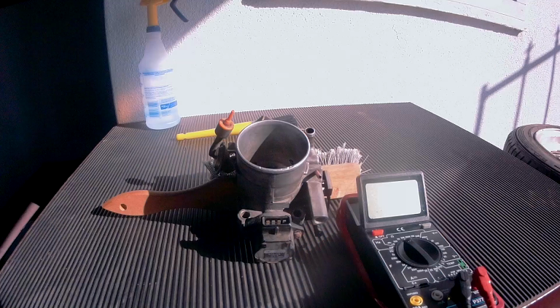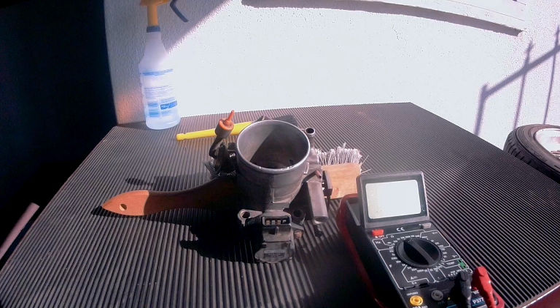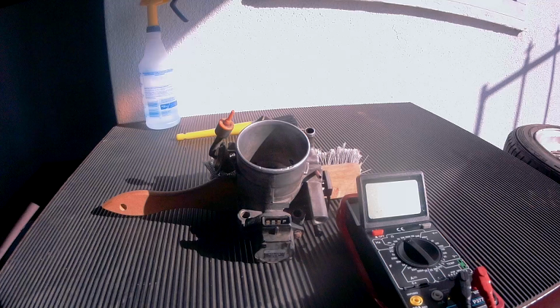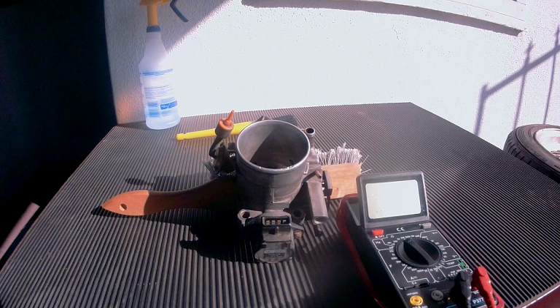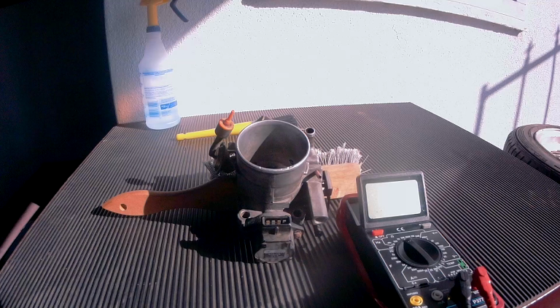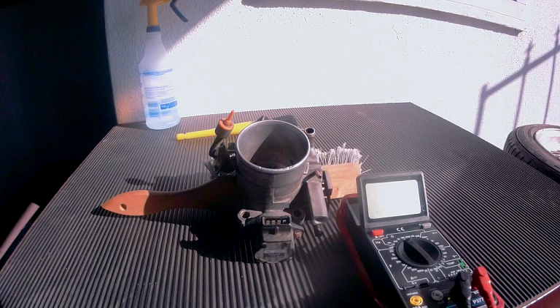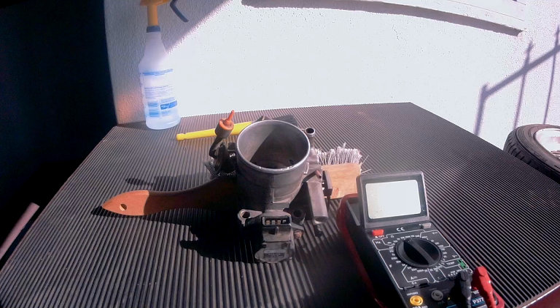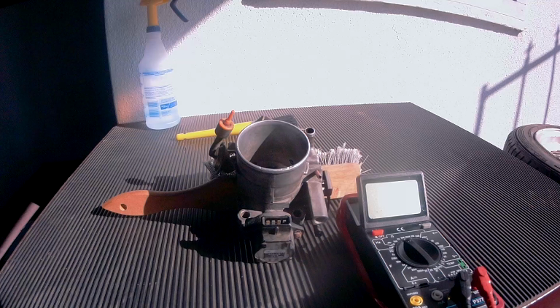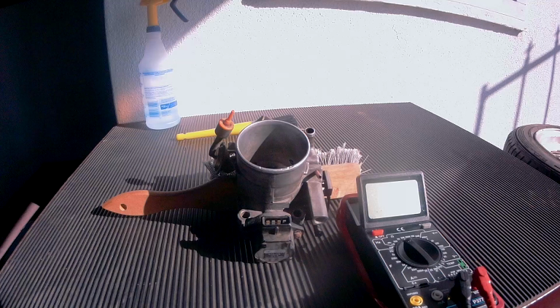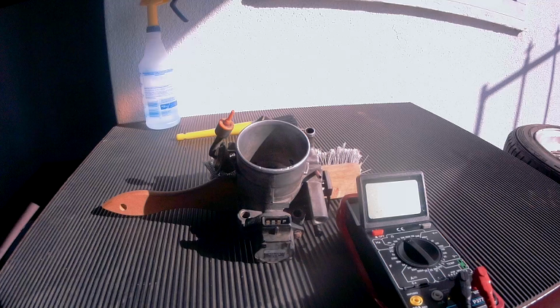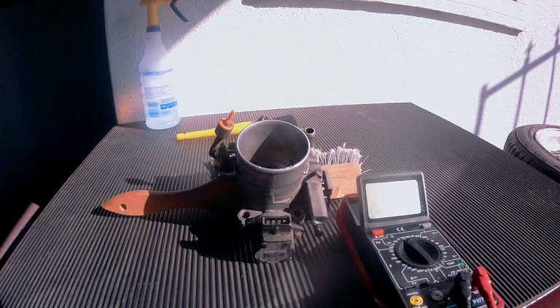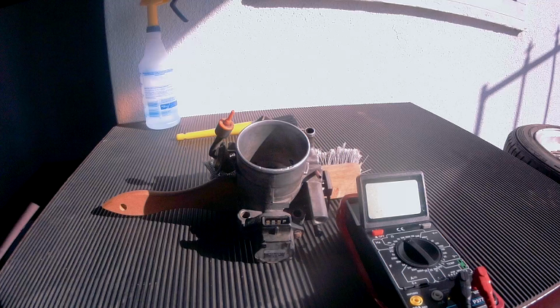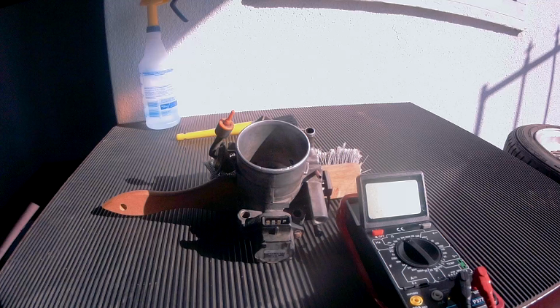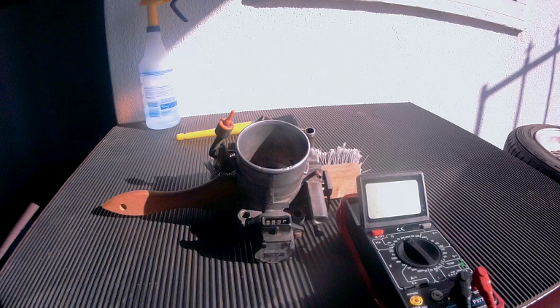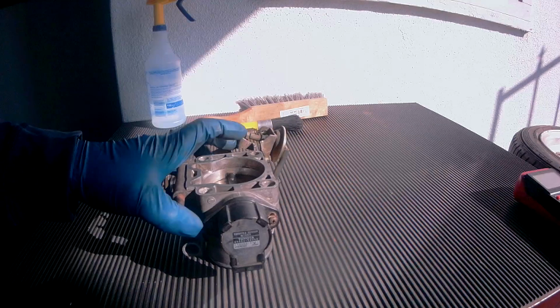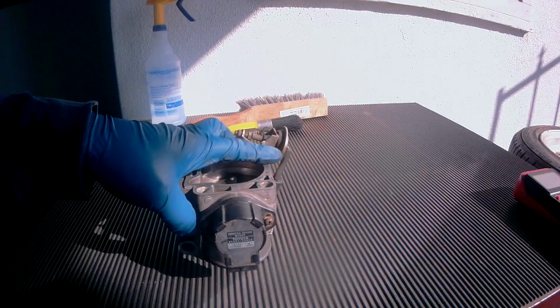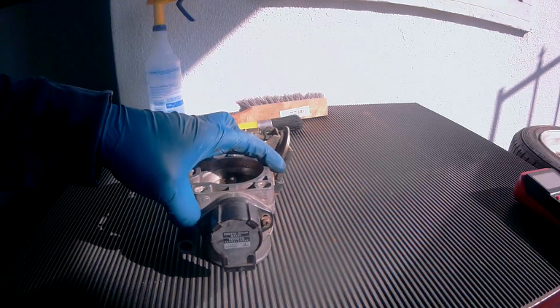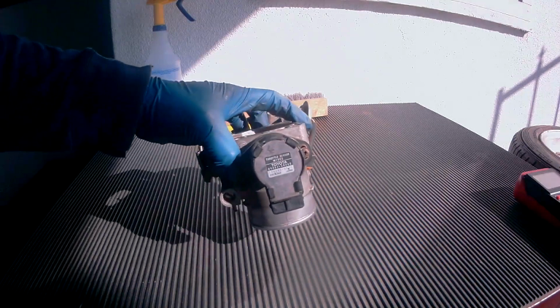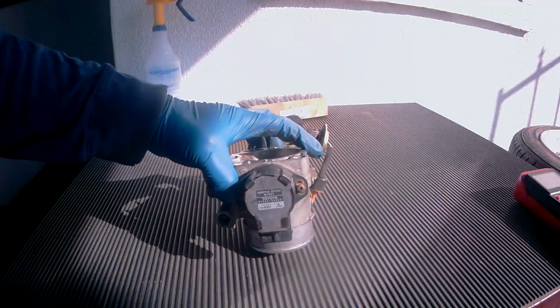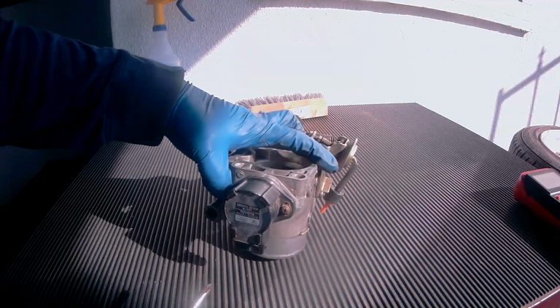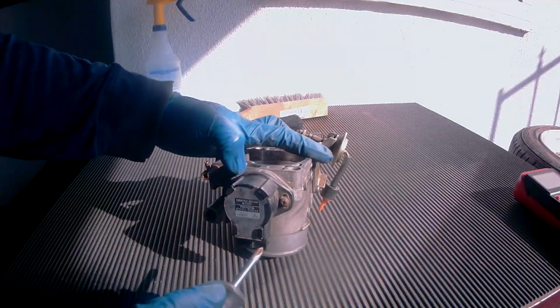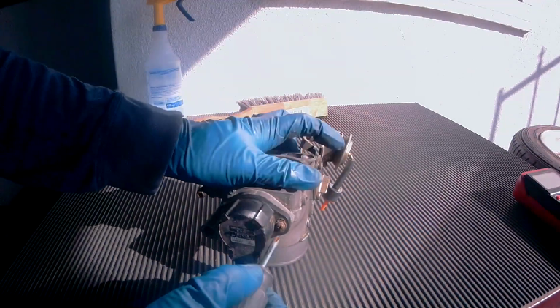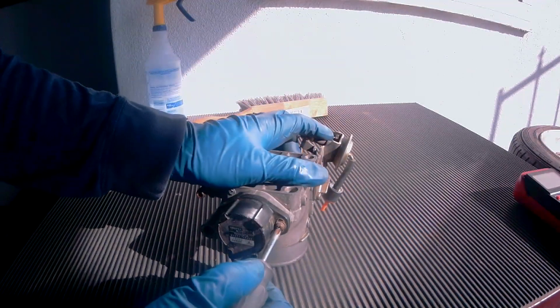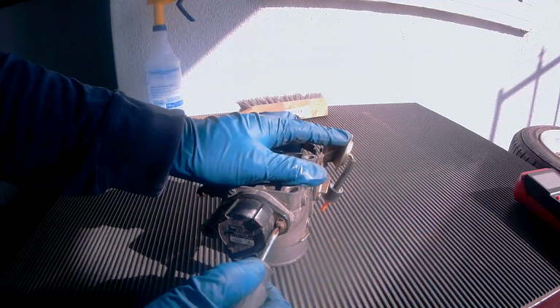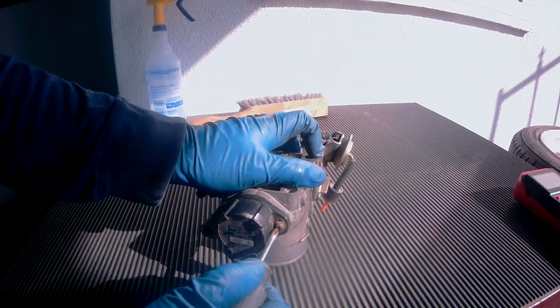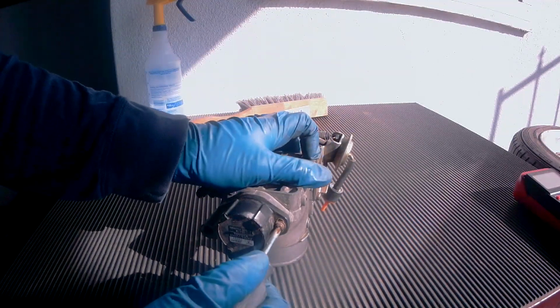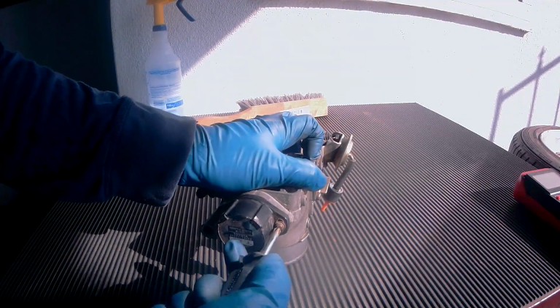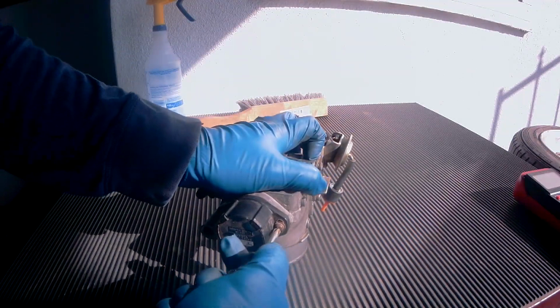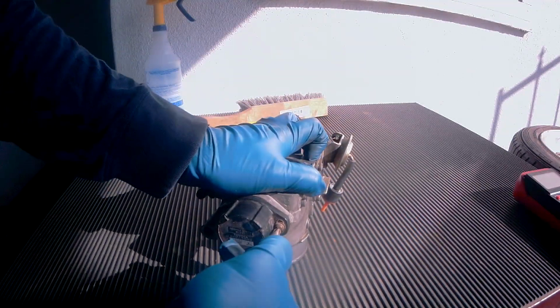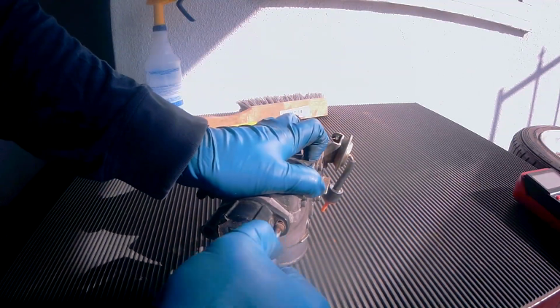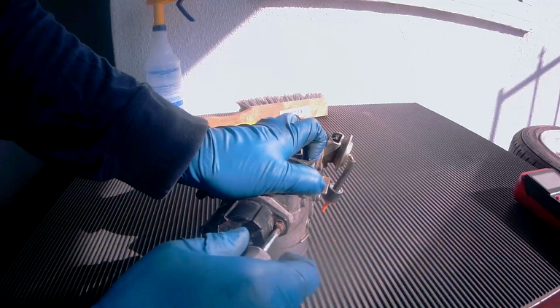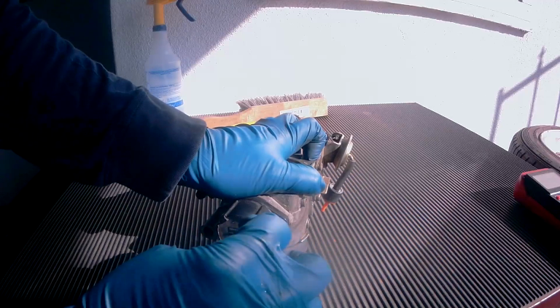This job will be a lot easier if you remove the throttle body completely. To remove the TPS, loosen and remove these two Phillips screws, and it should fall right off.